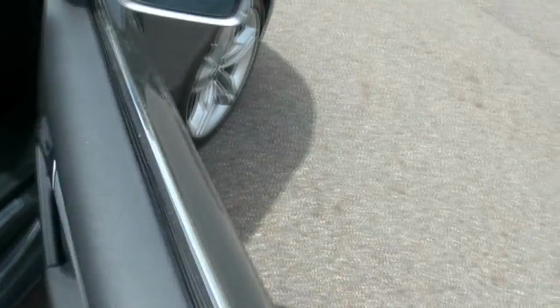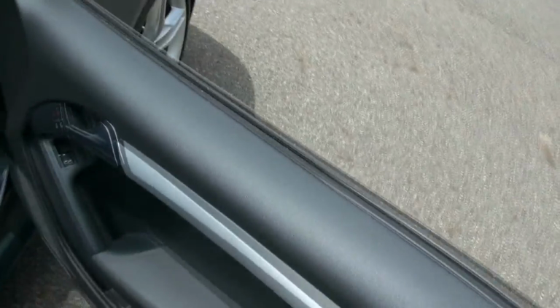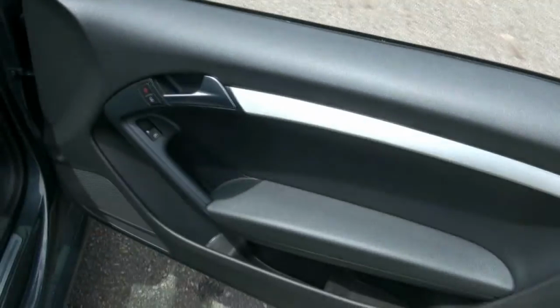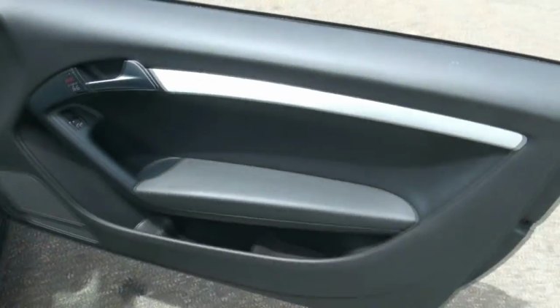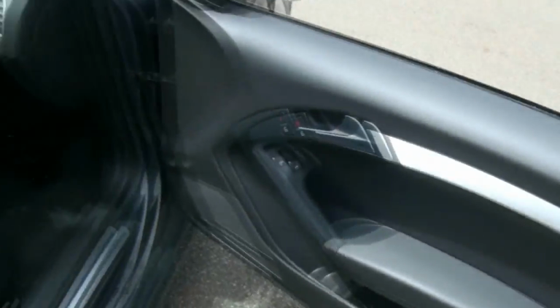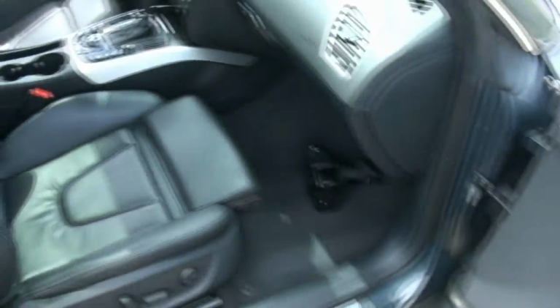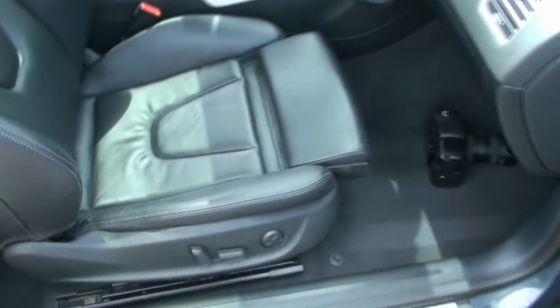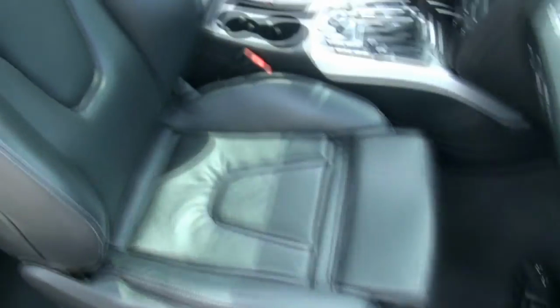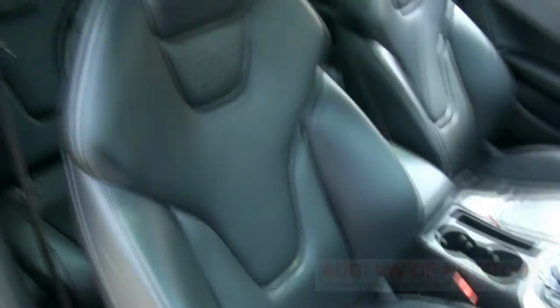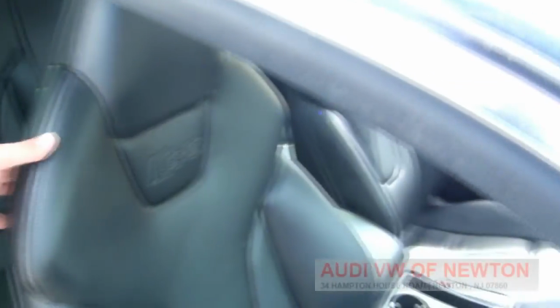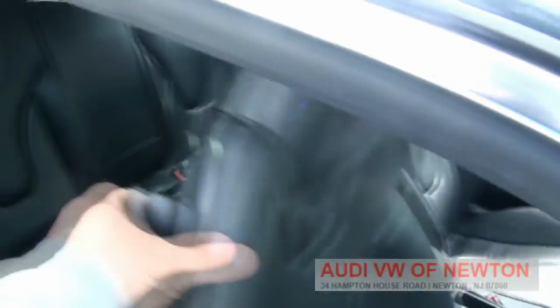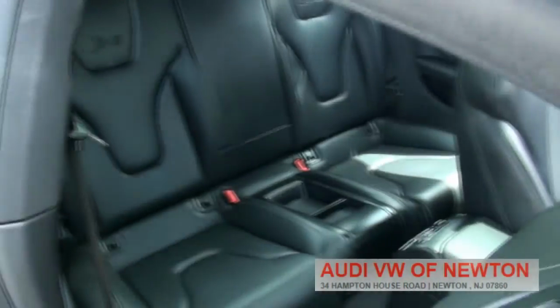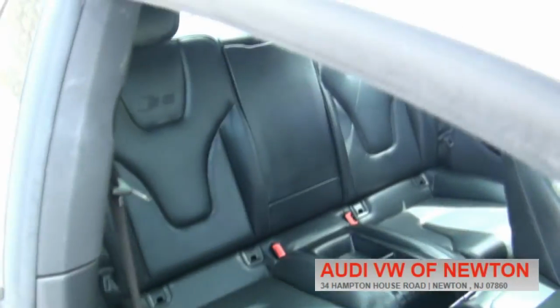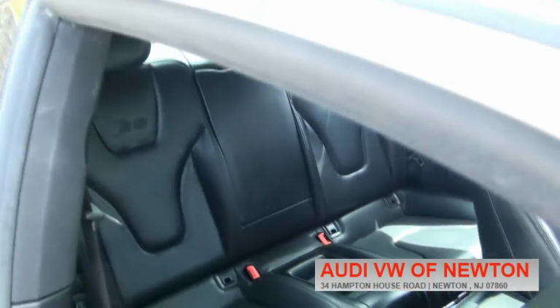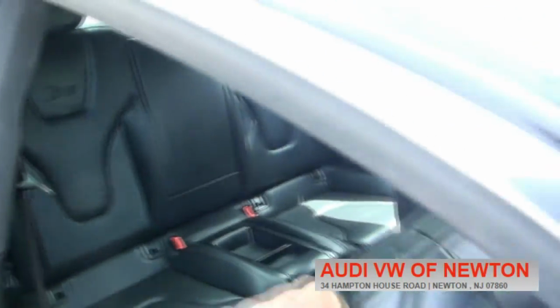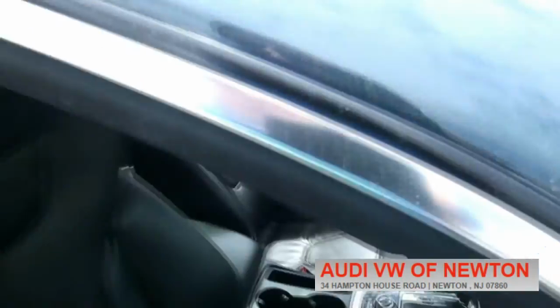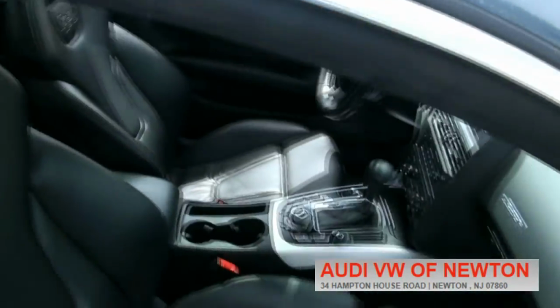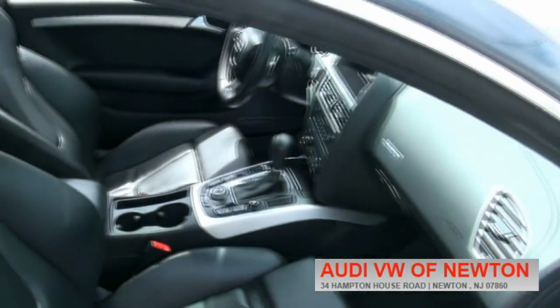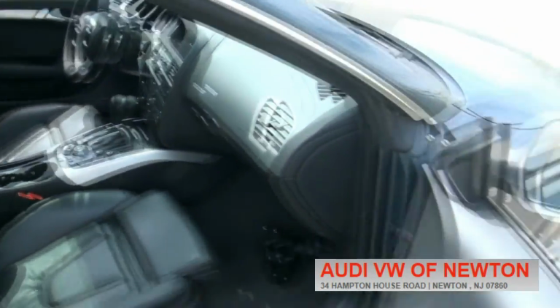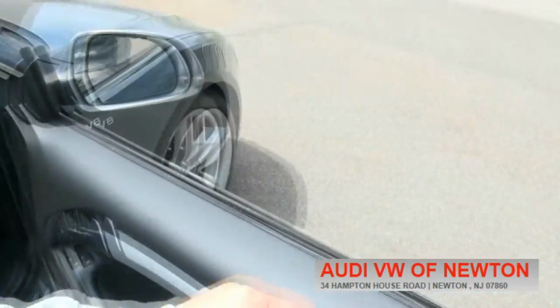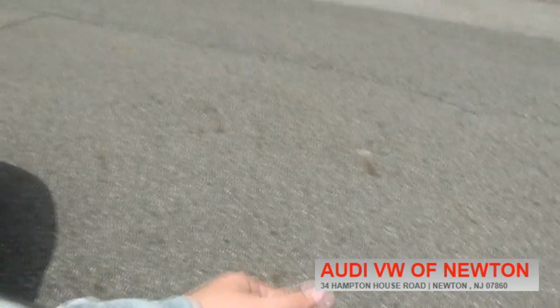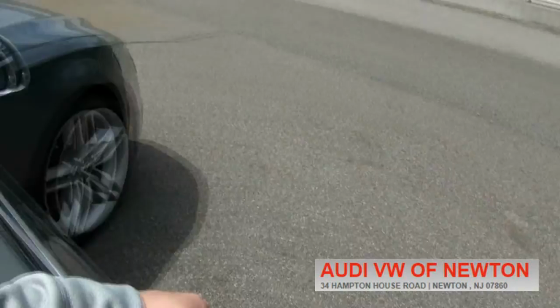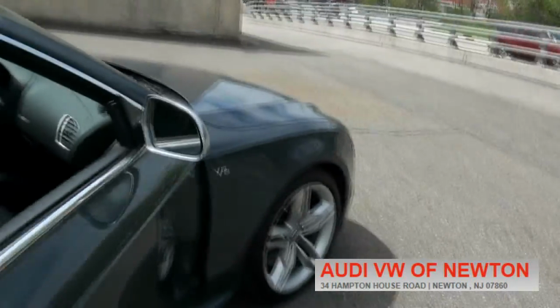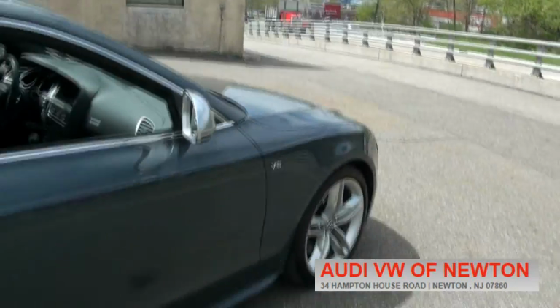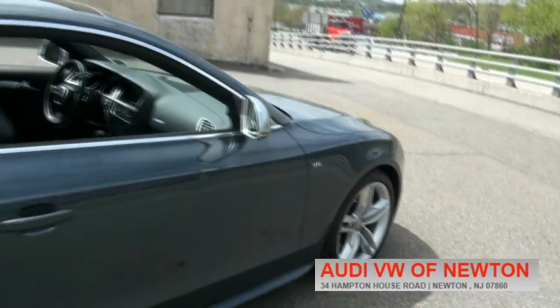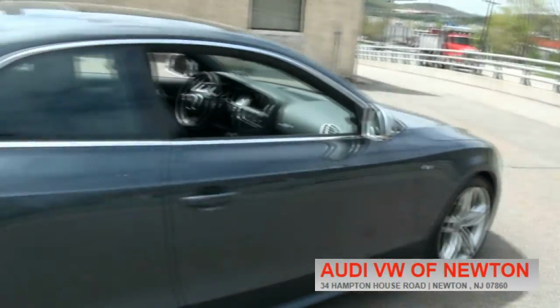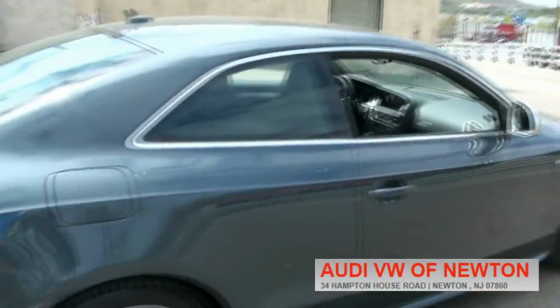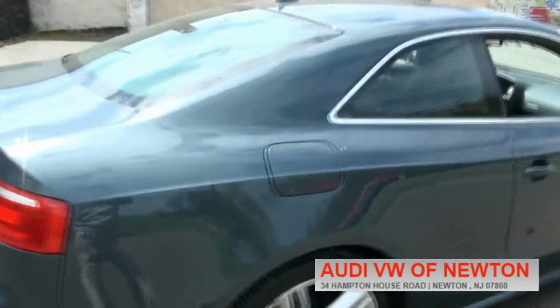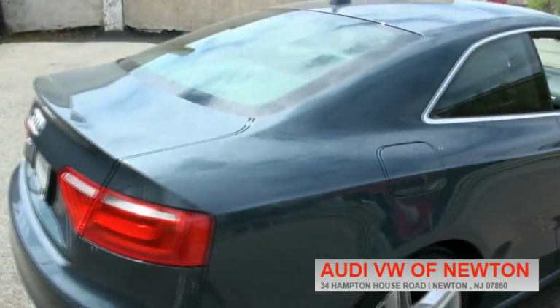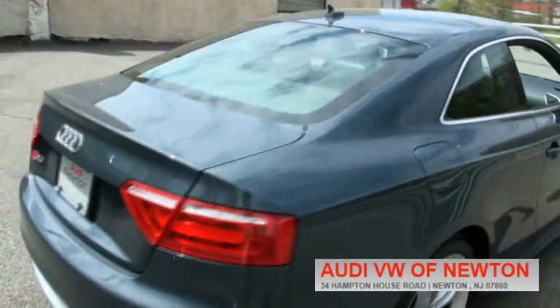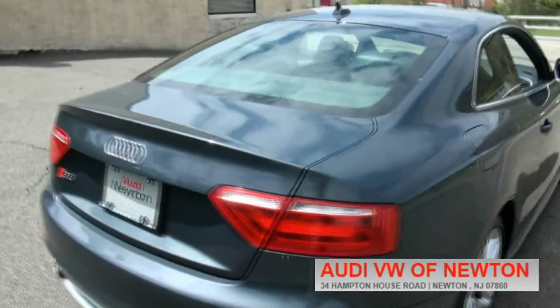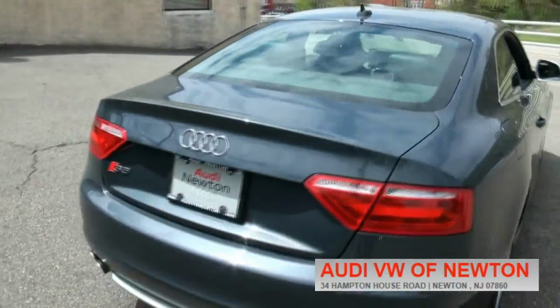Unfortunately, the S5 does not have the 4.2 liter in it any longer. Either it comes with a 3.0T supercharged, or a 2.0 liter turbo — well, that's the A5, rather.